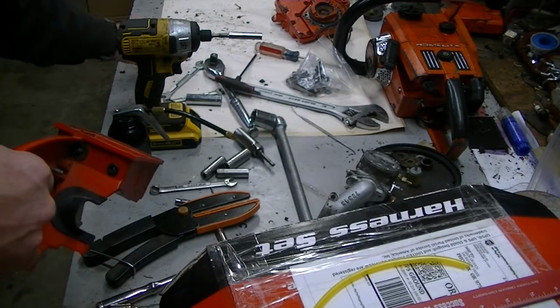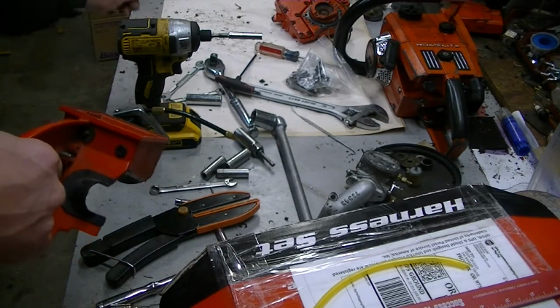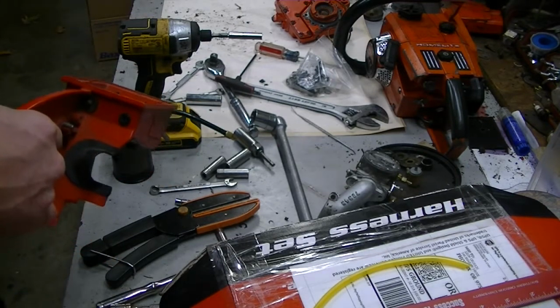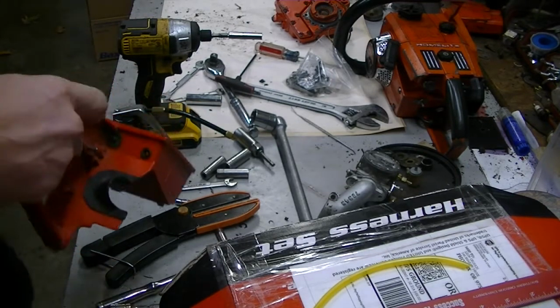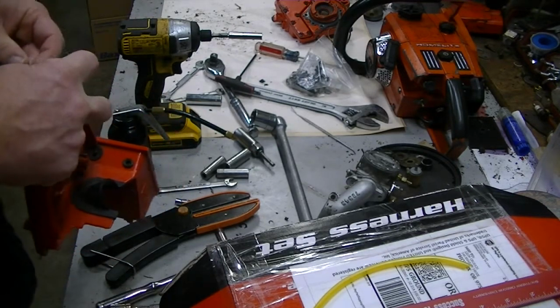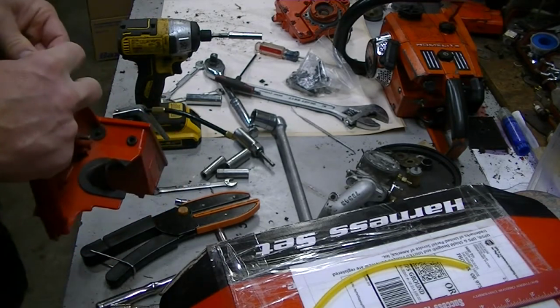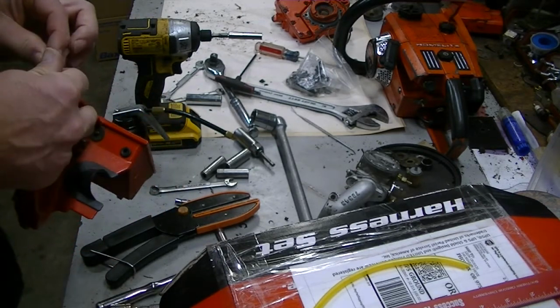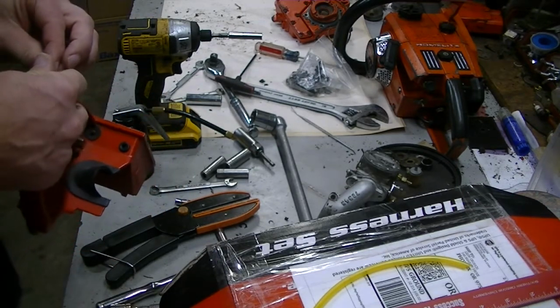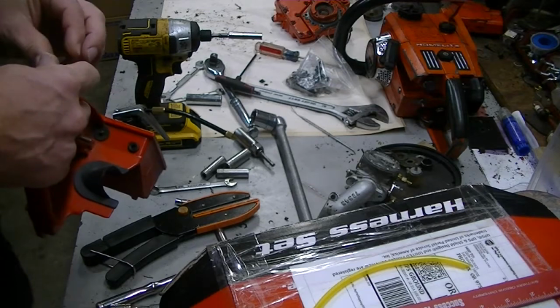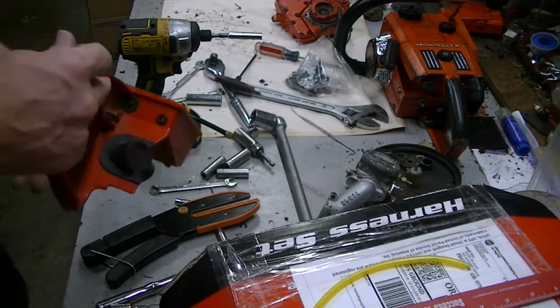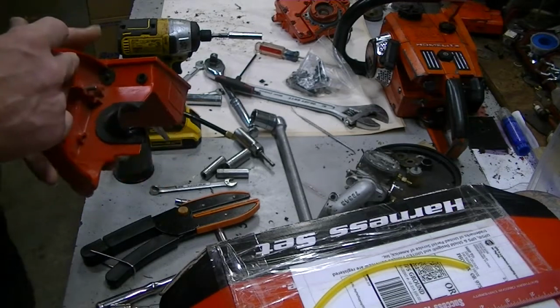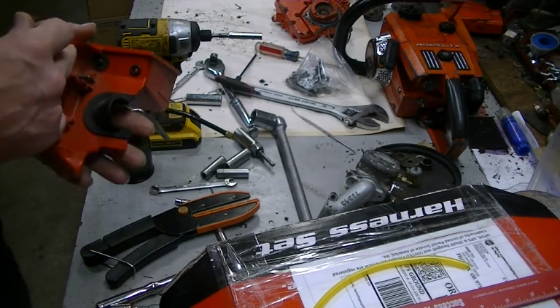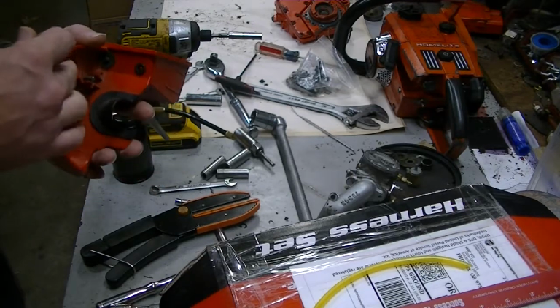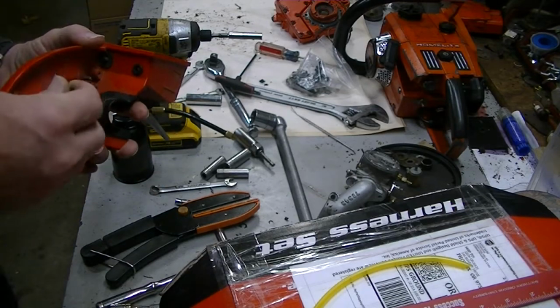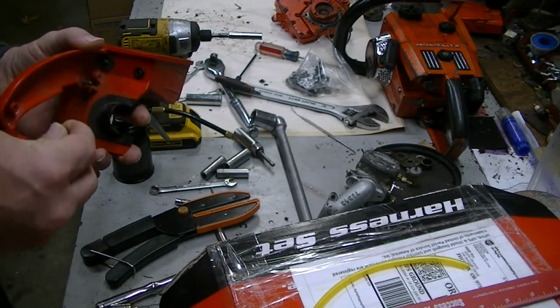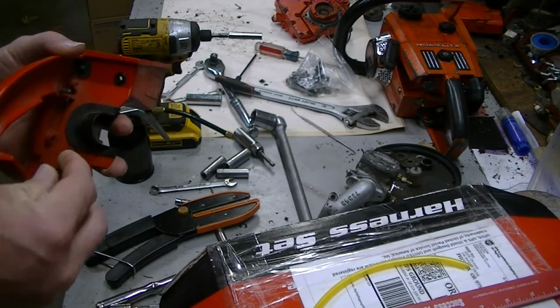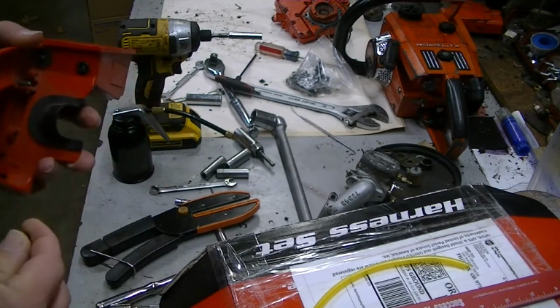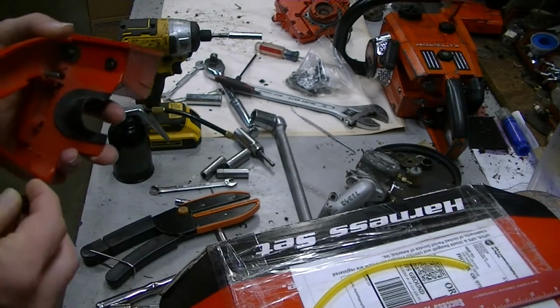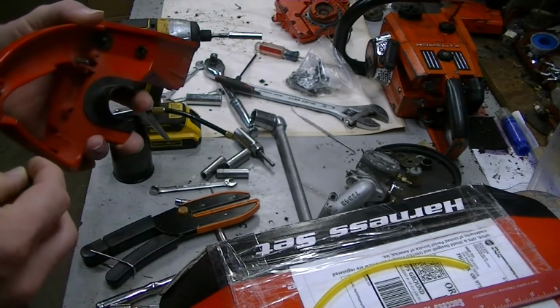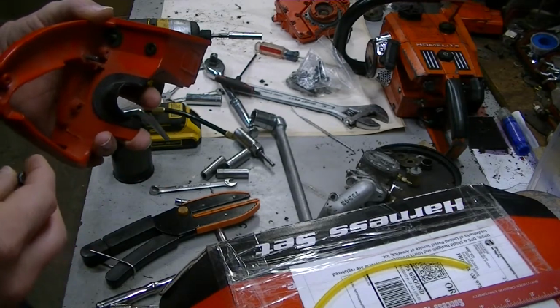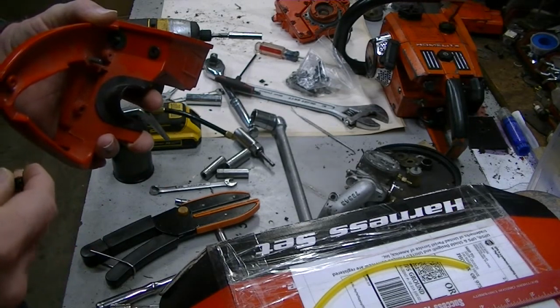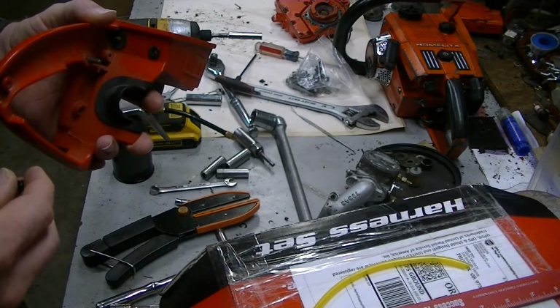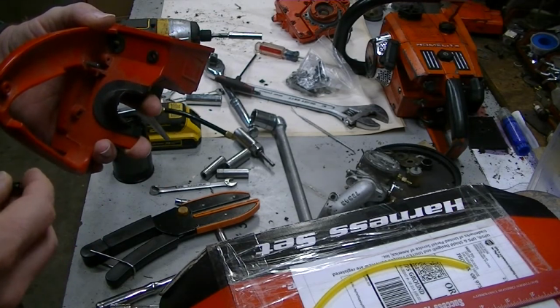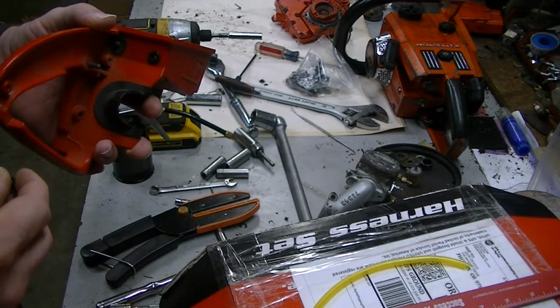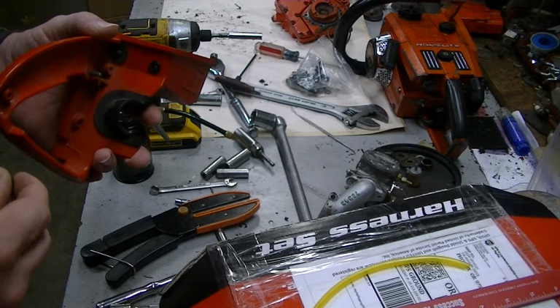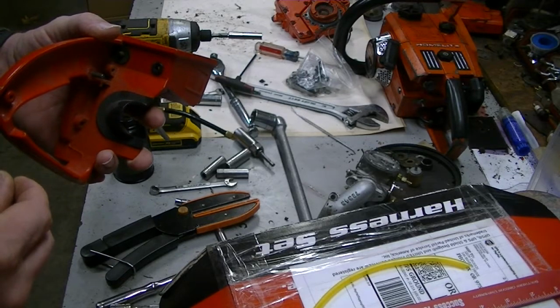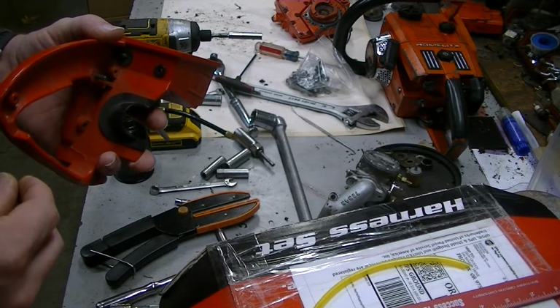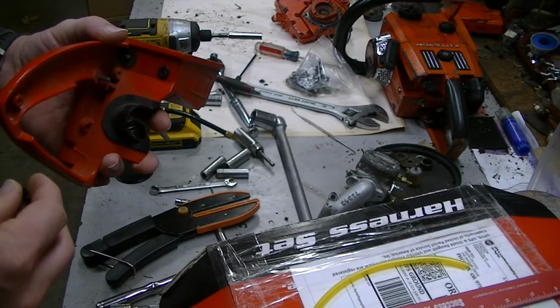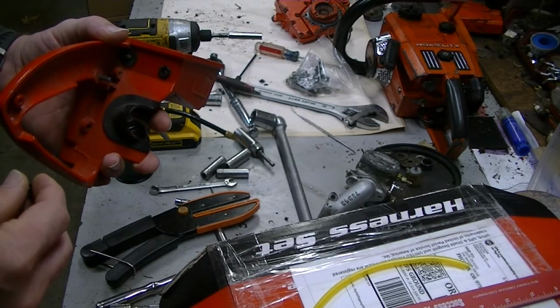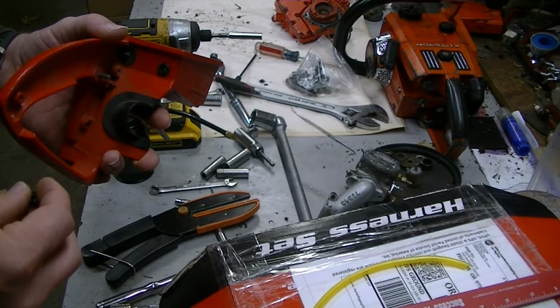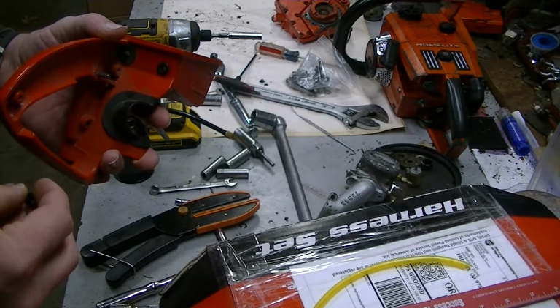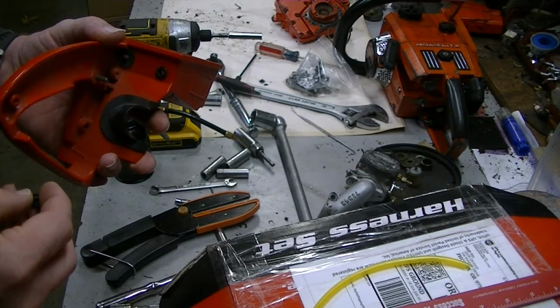I've got Brian up in British Columbia working on his 922, which — the closest American model is the XL 924. They're almost identical.